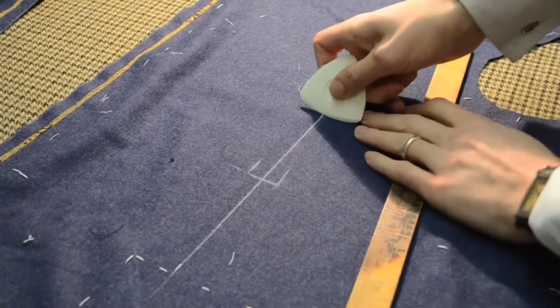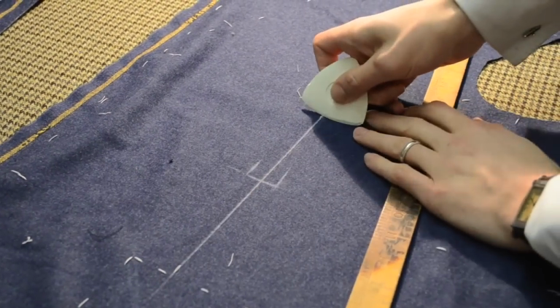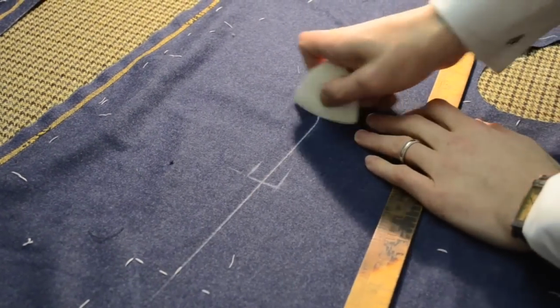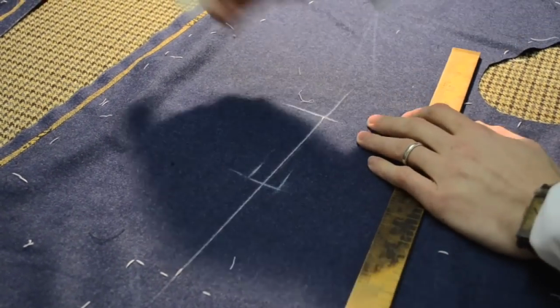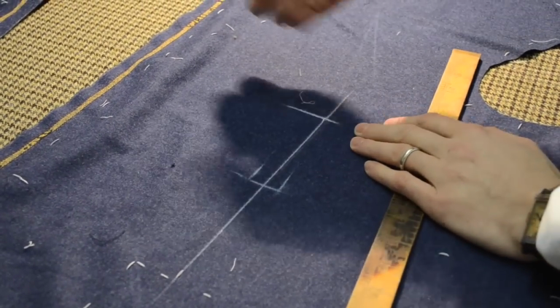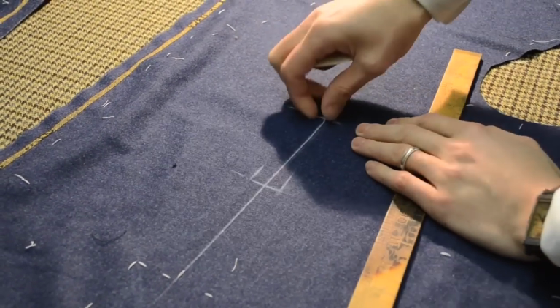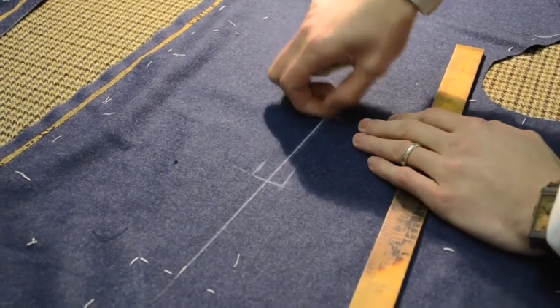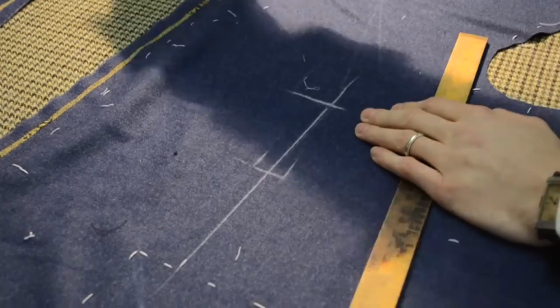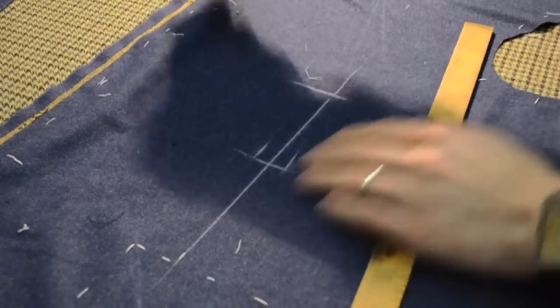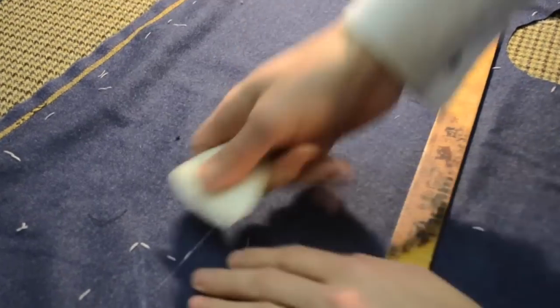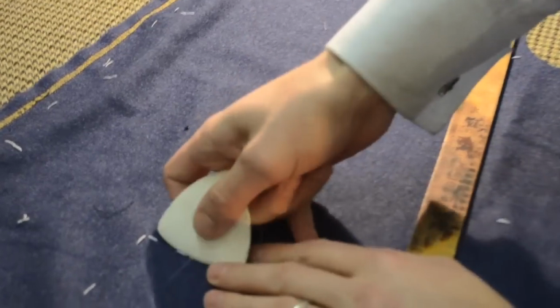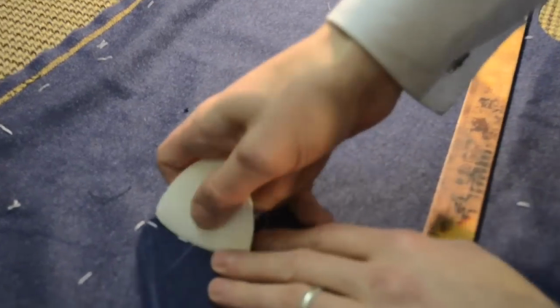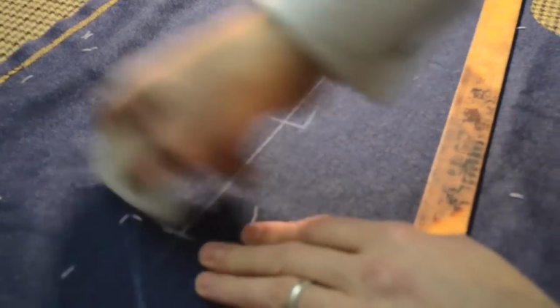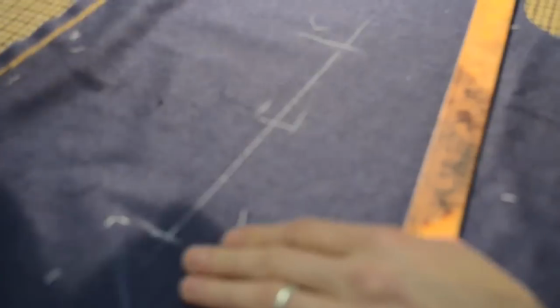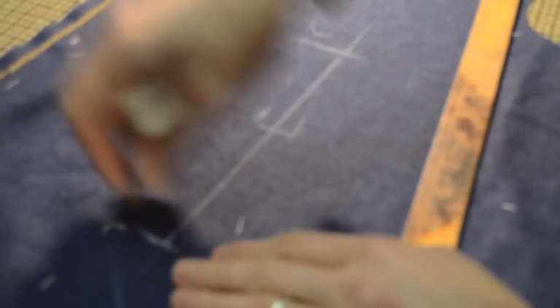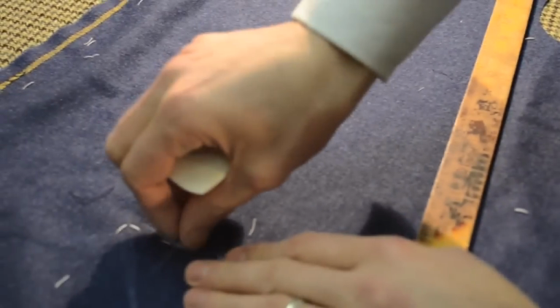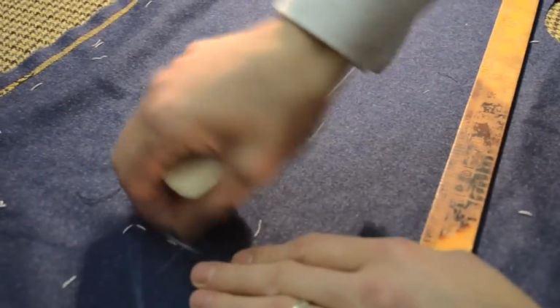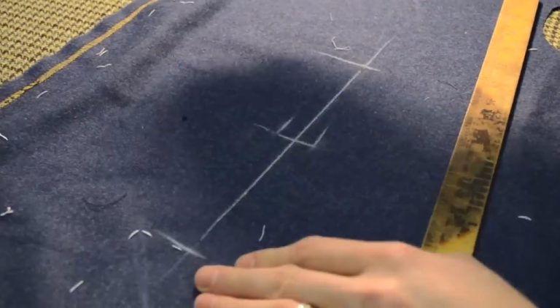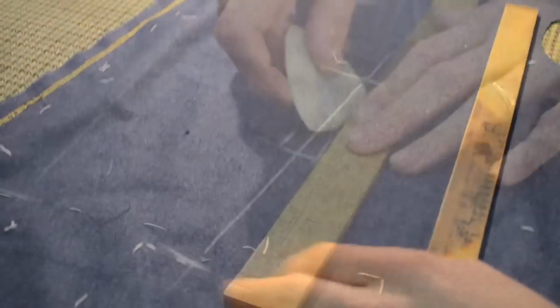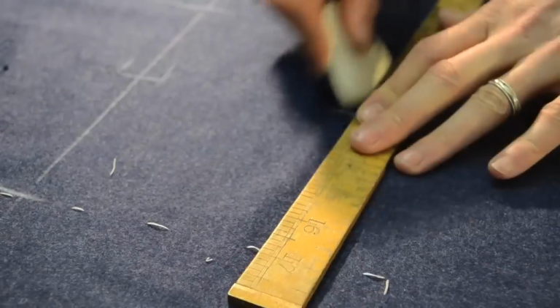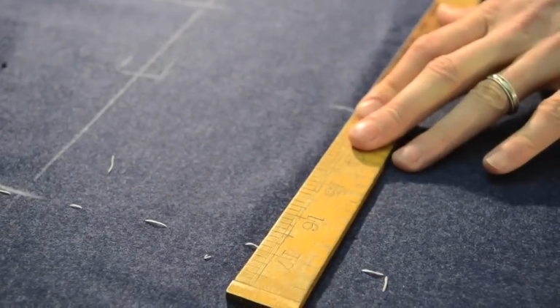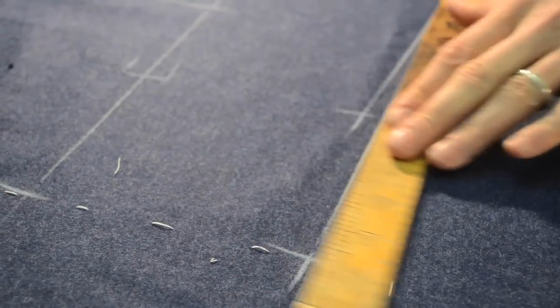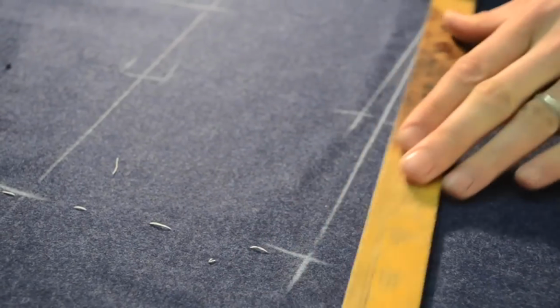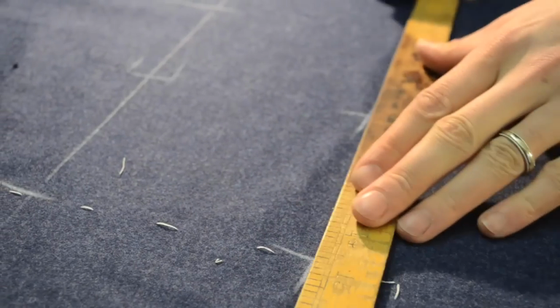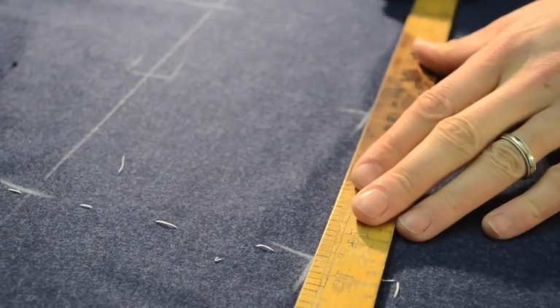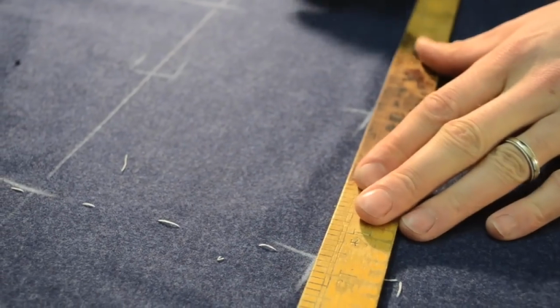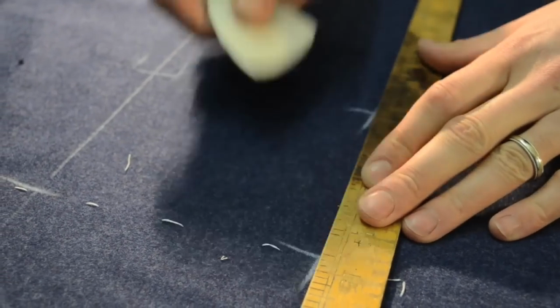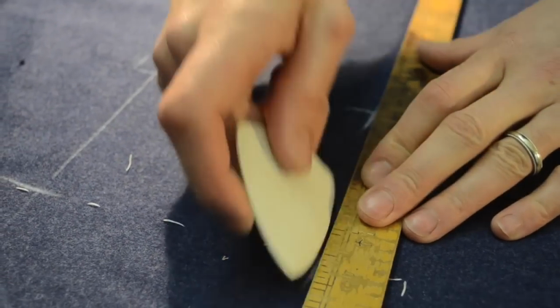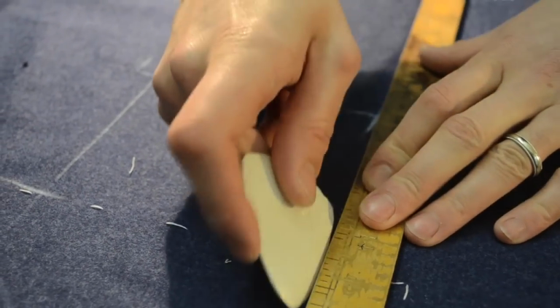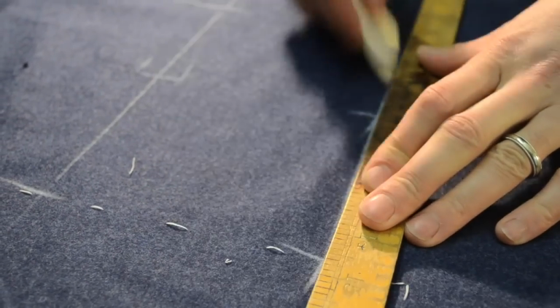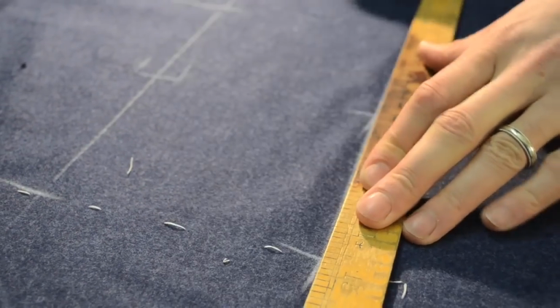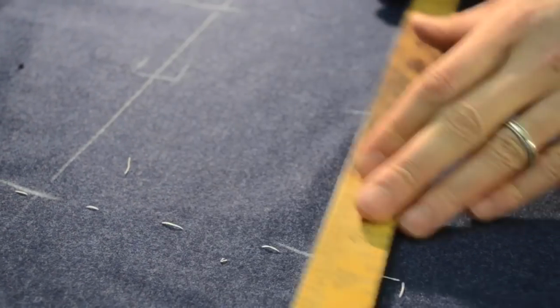I would advise to take out the thread marks. So if you sew them in, they're going to be very difficult to get out.